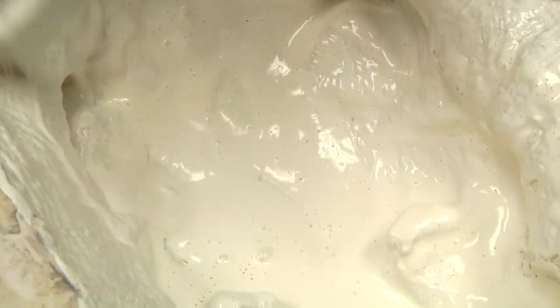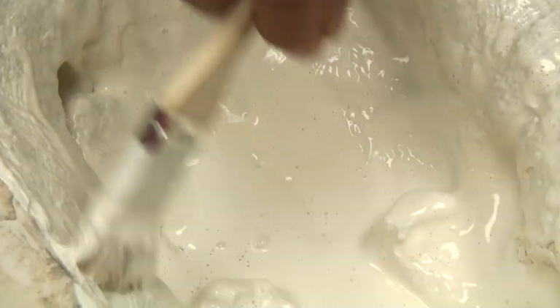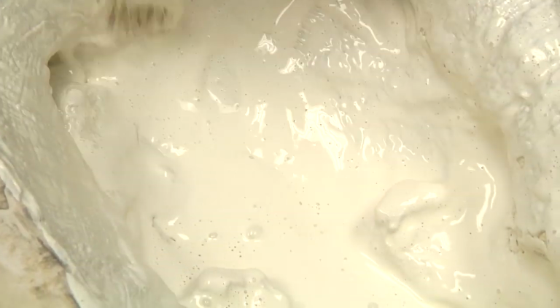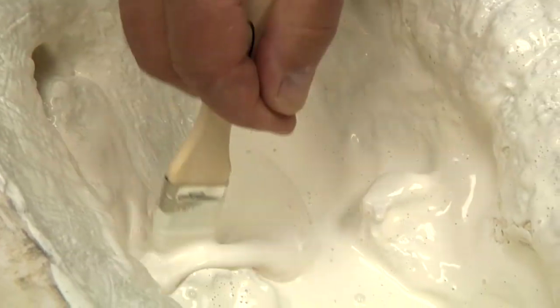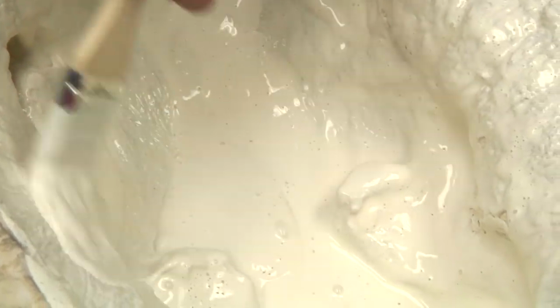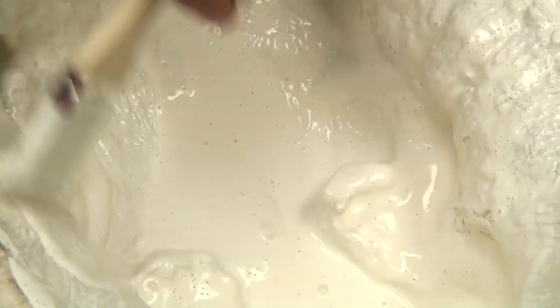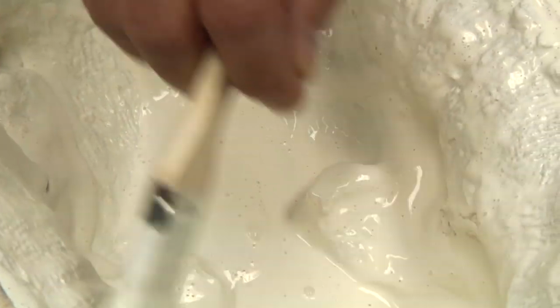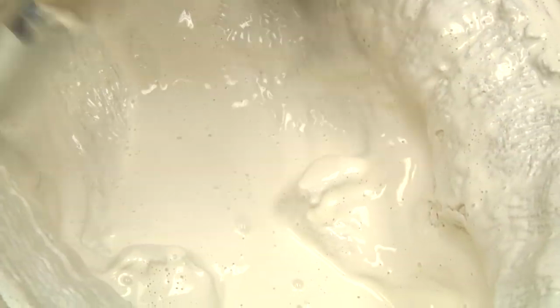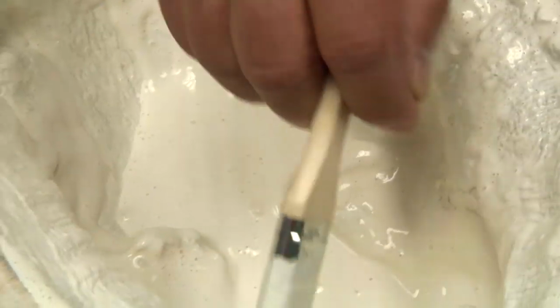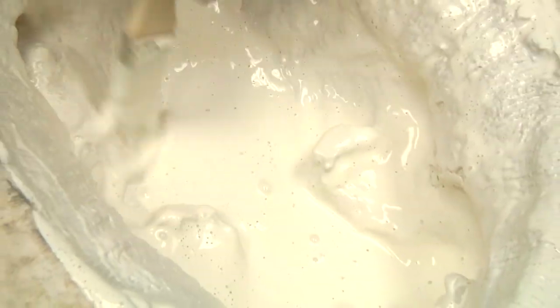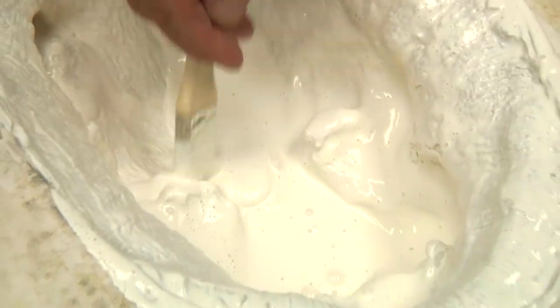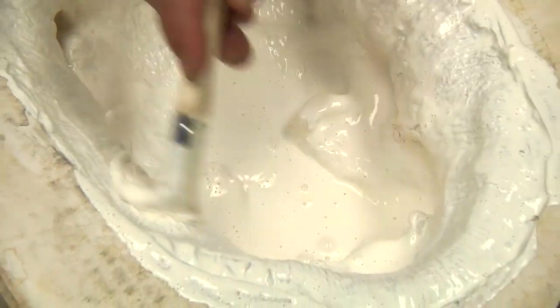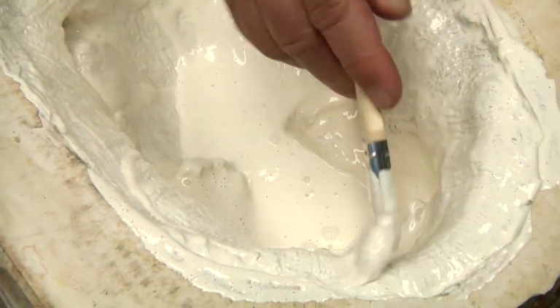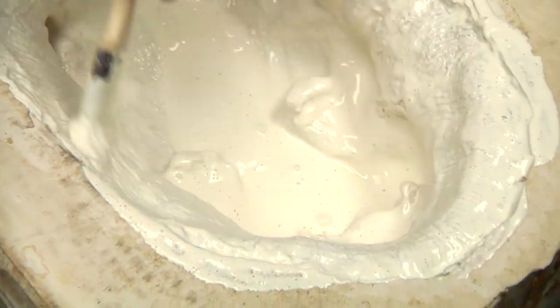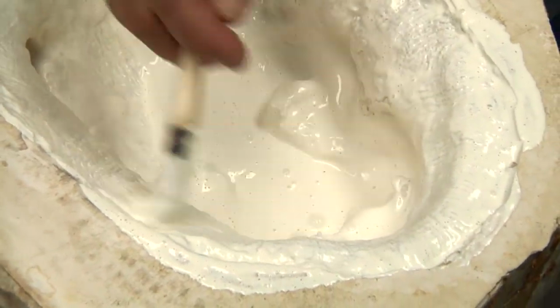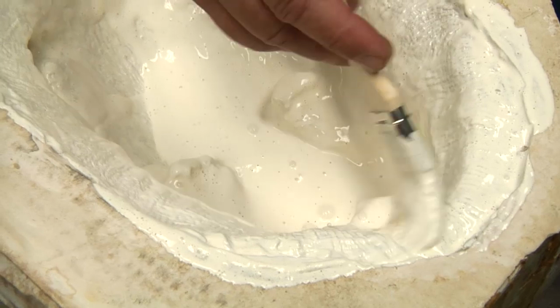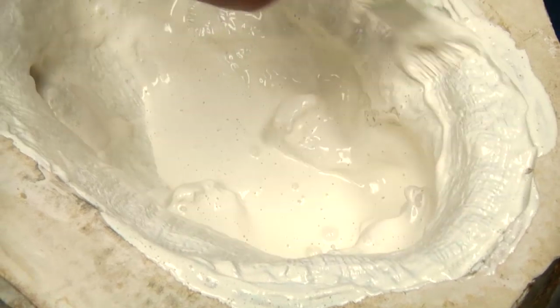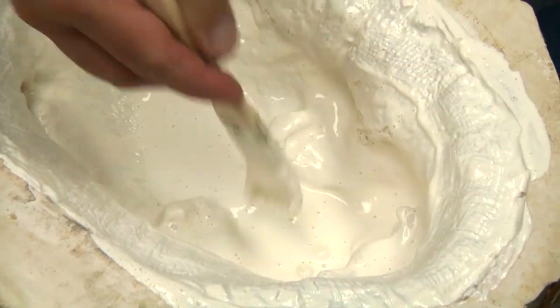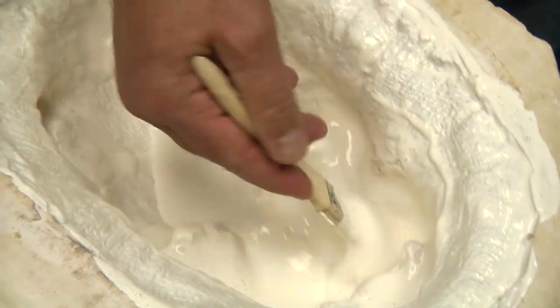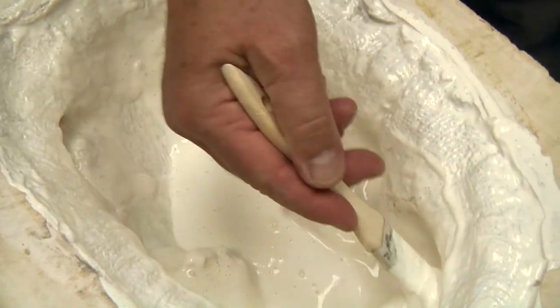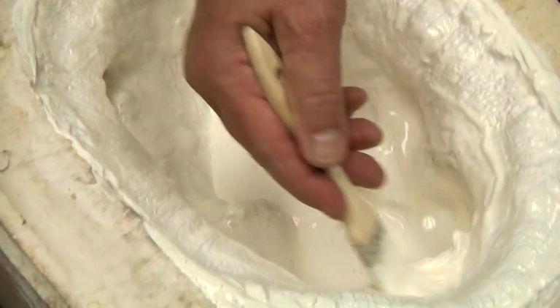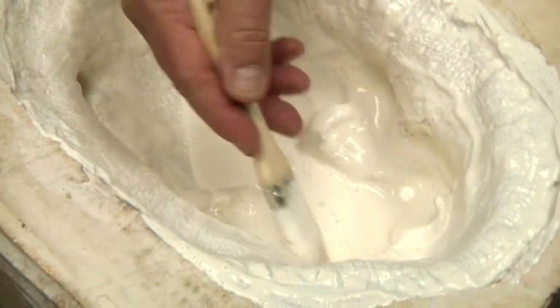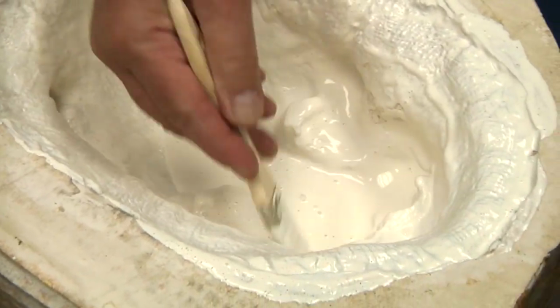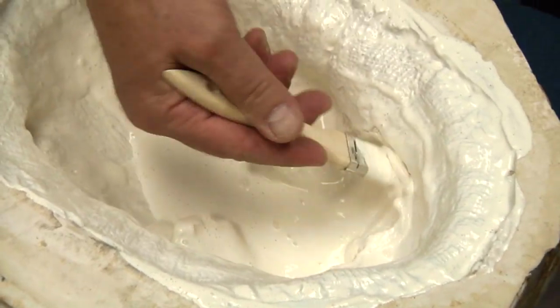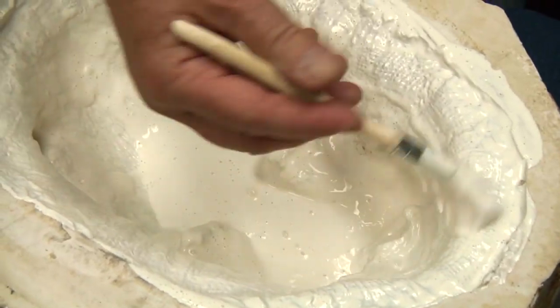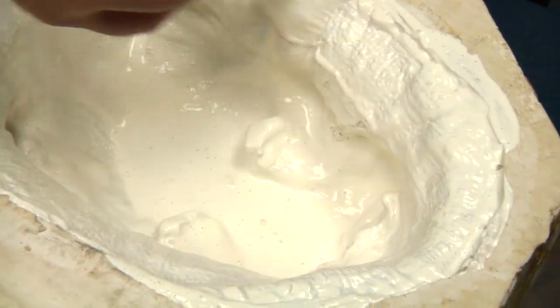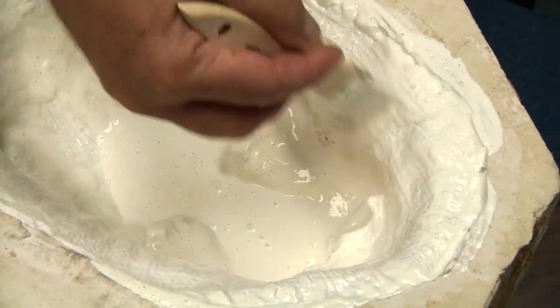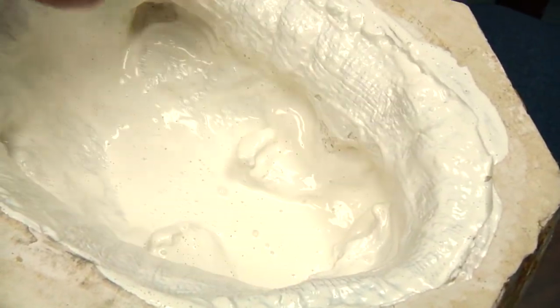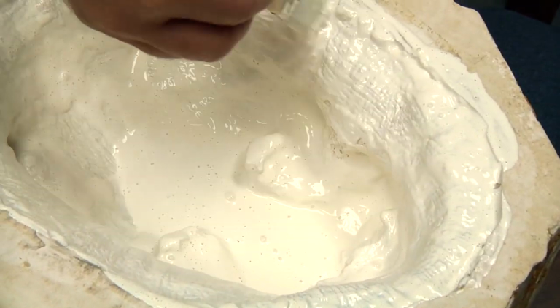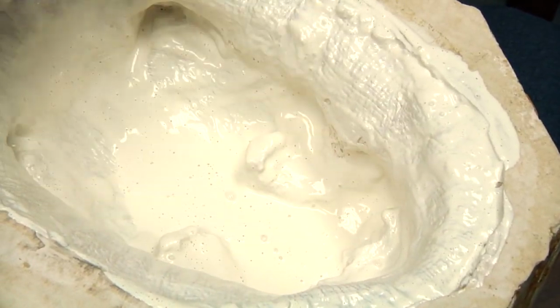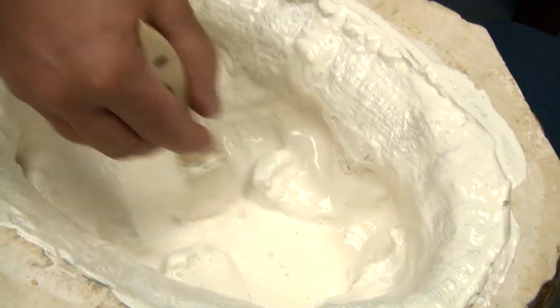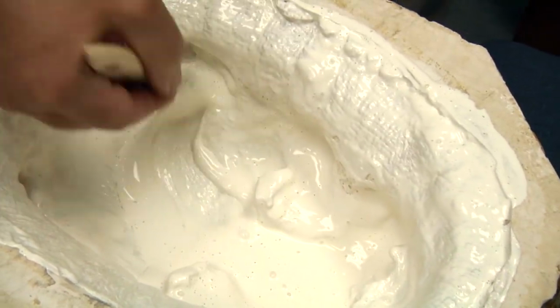Silpak makes five different latexes for various projects, from mold making to masks to prosthetics.